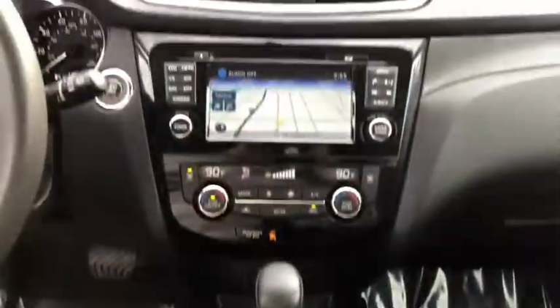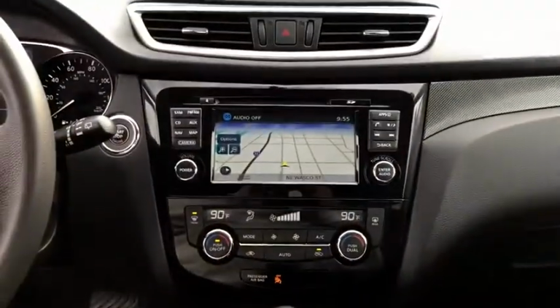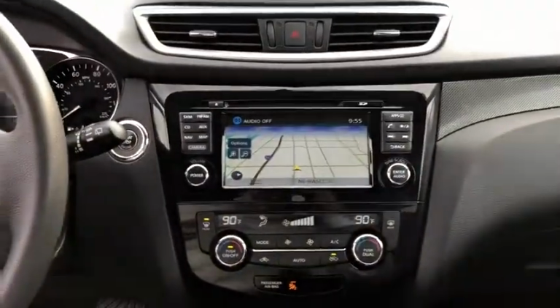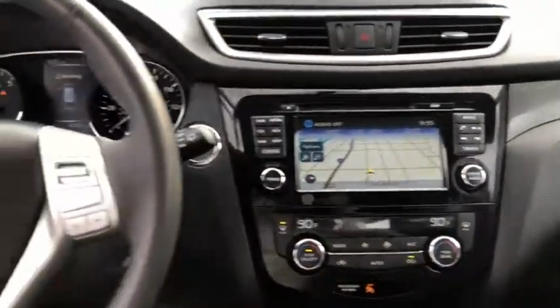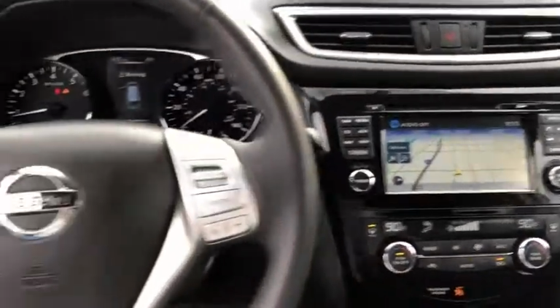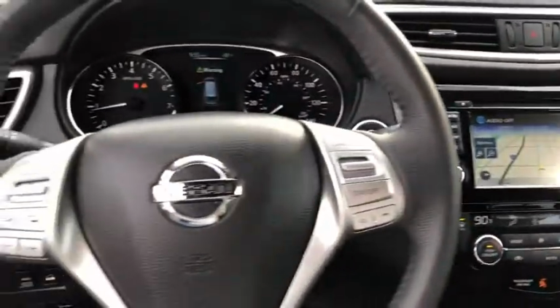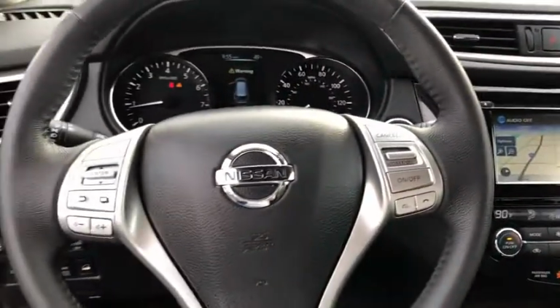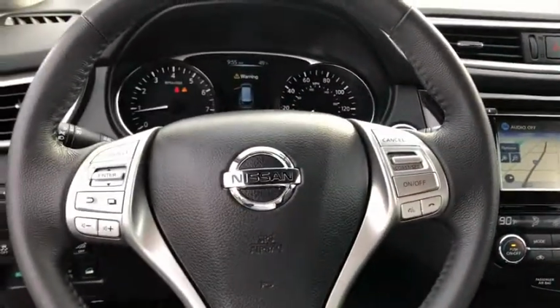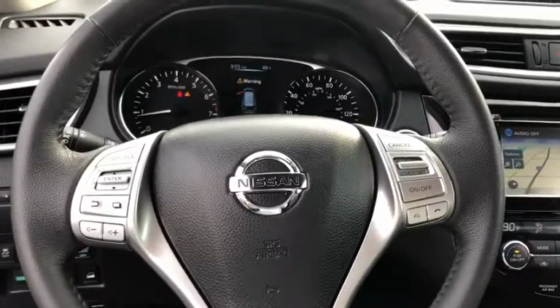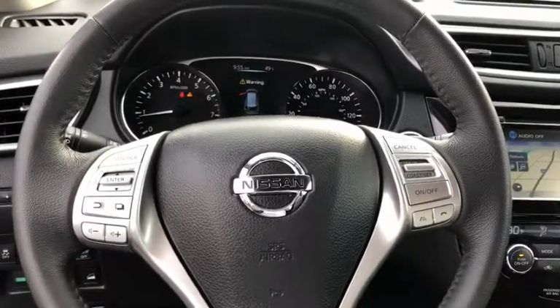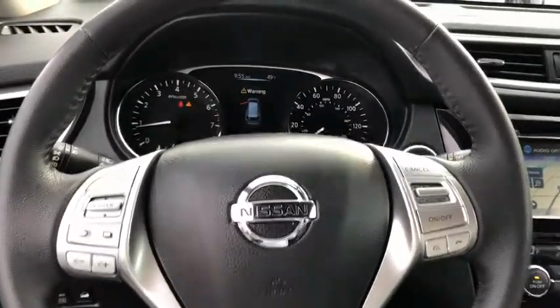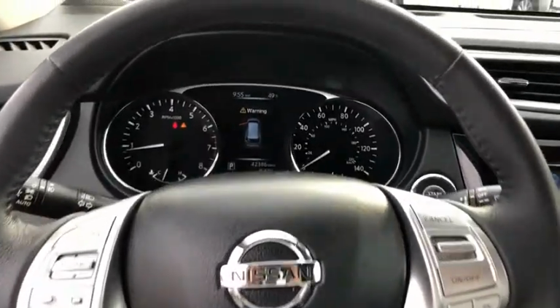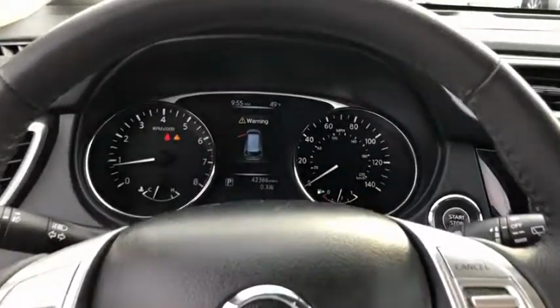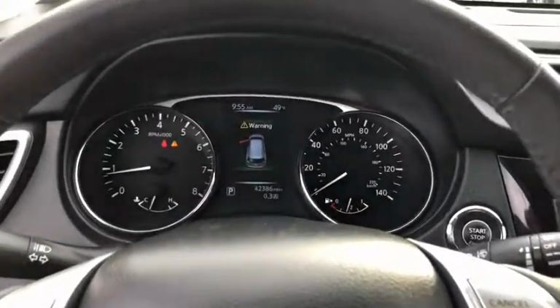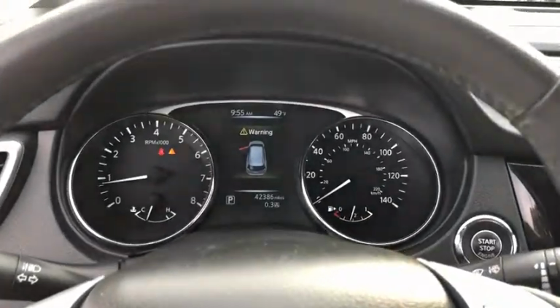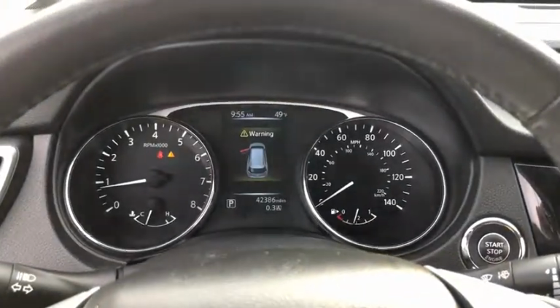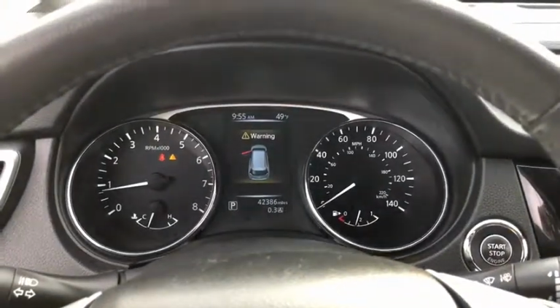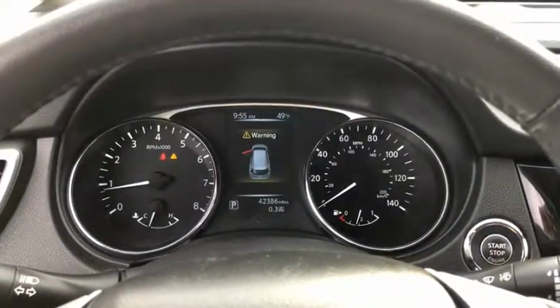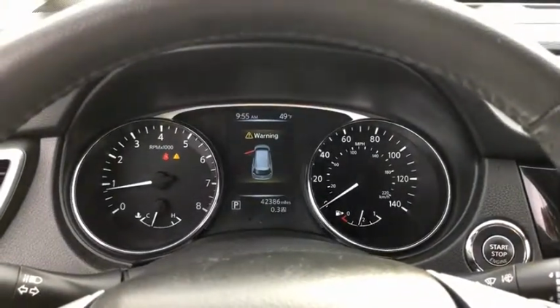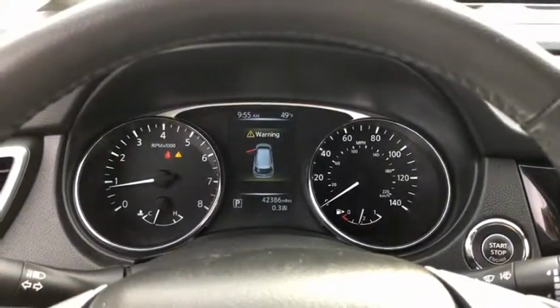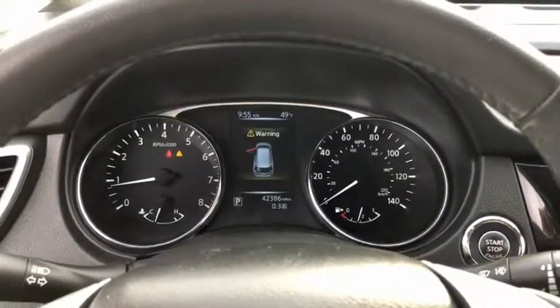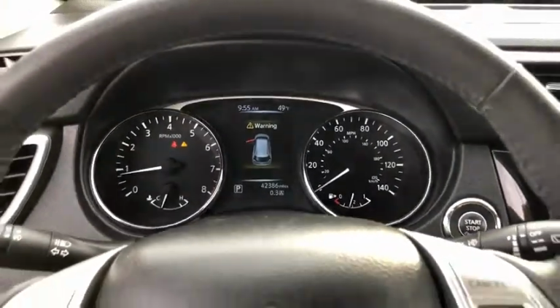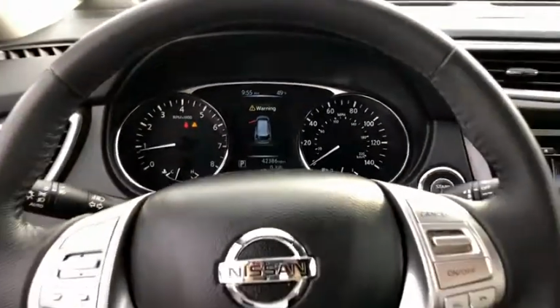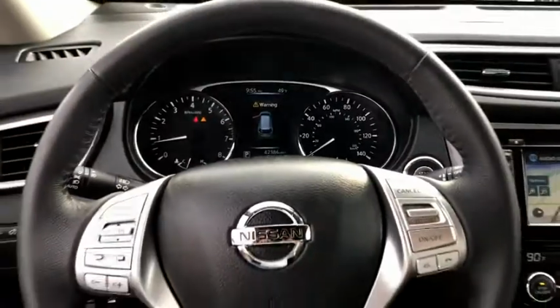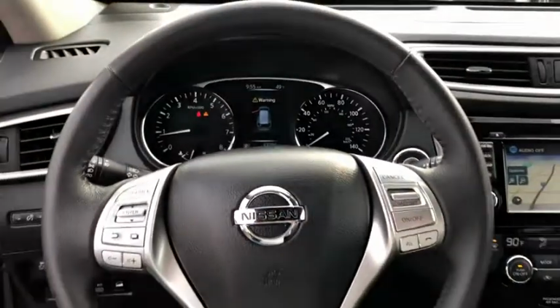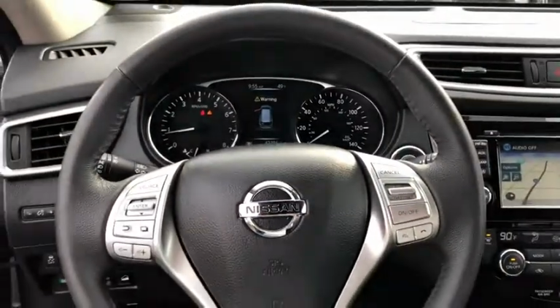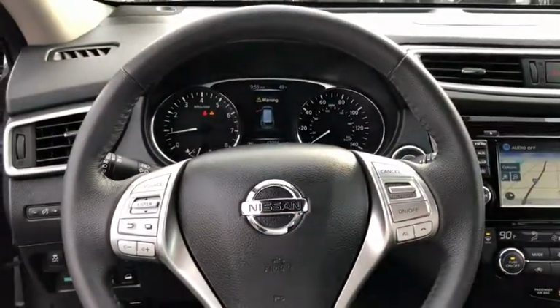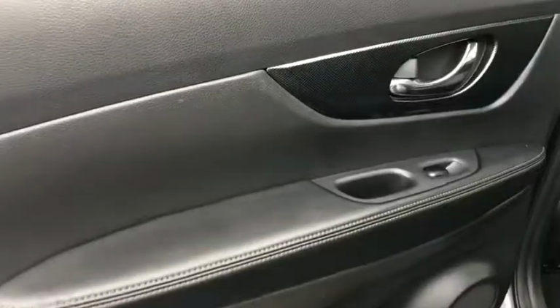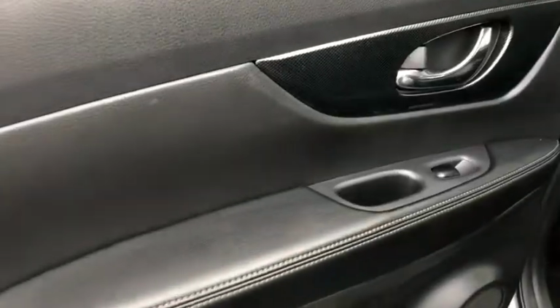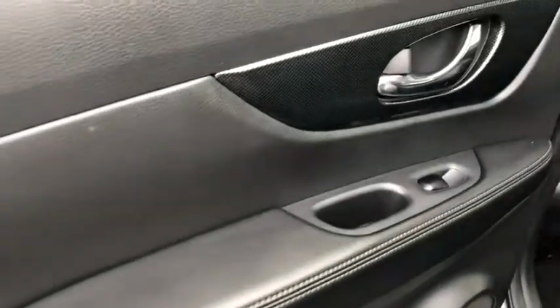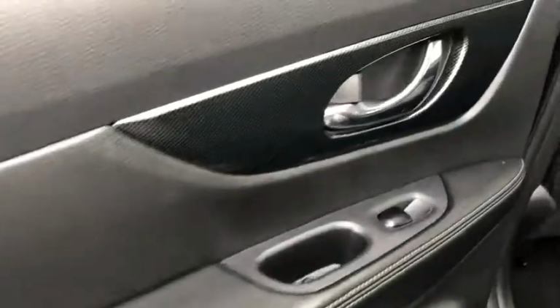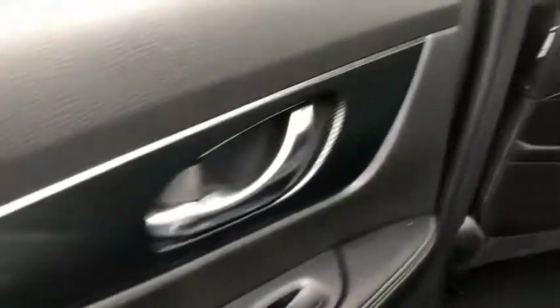Cruise control, aluminum wheels, ABS four-wheel, four-wheel disc brakes, keyless start, AM-FM stereo radio, auto-off headlights, rear defrost, premium sound system.